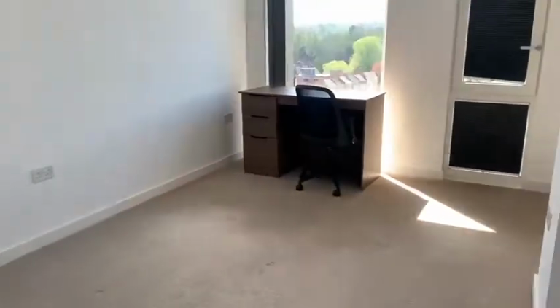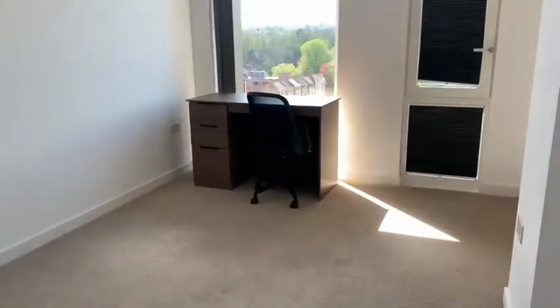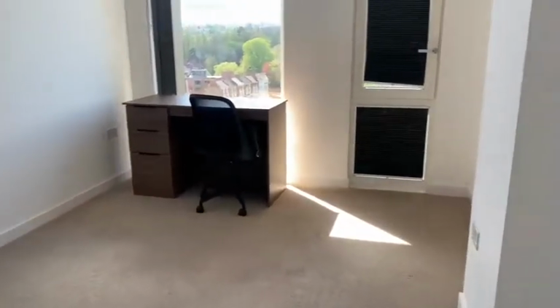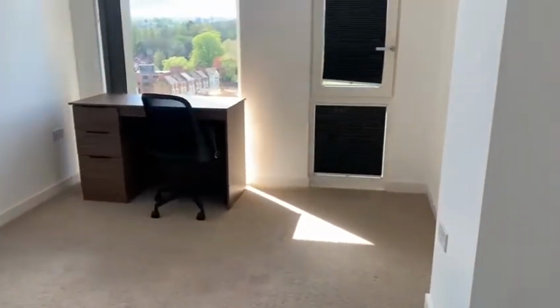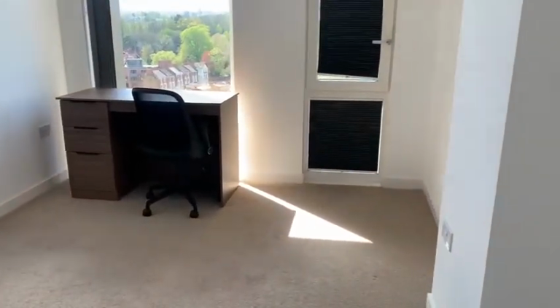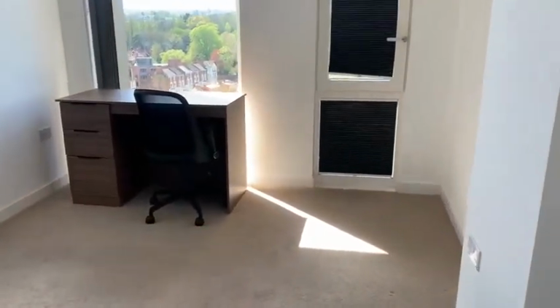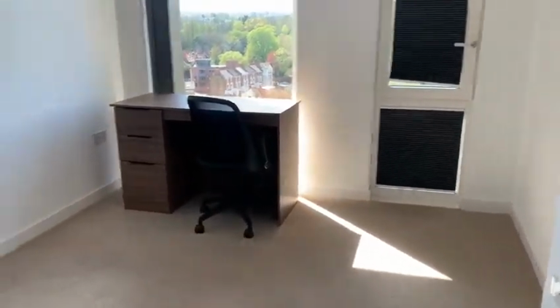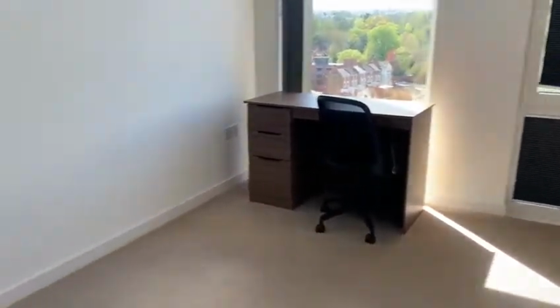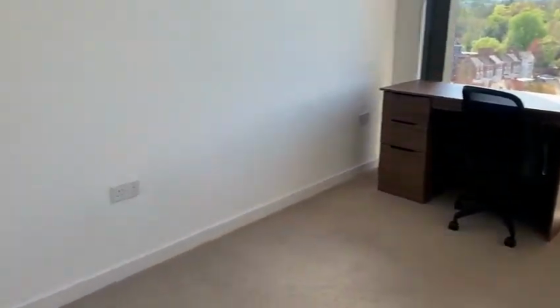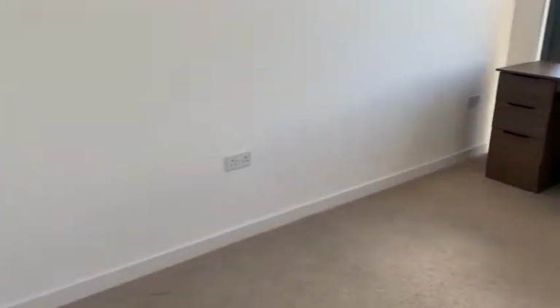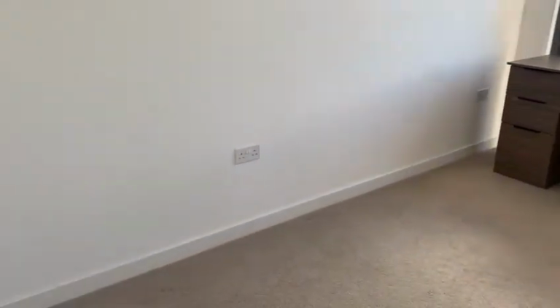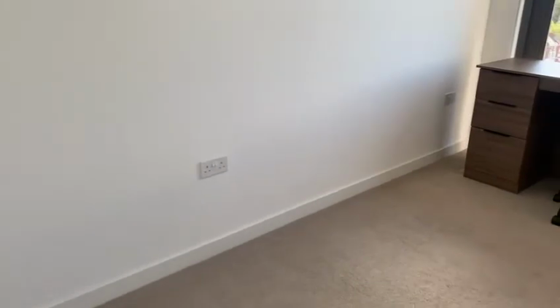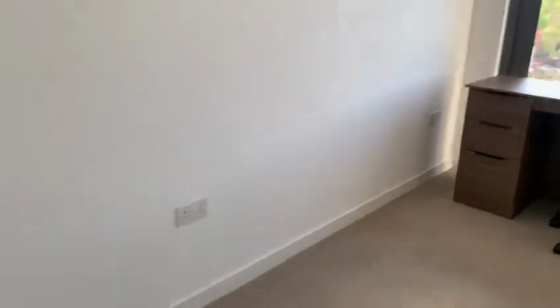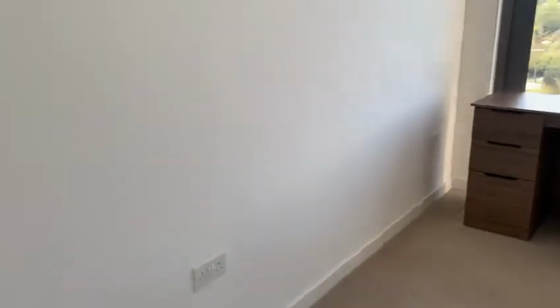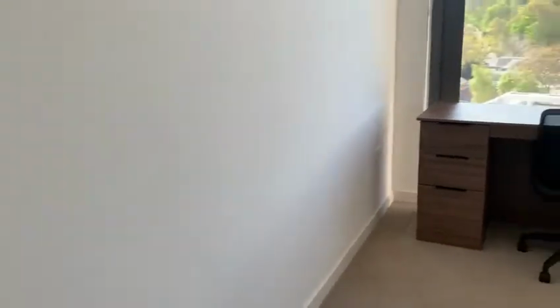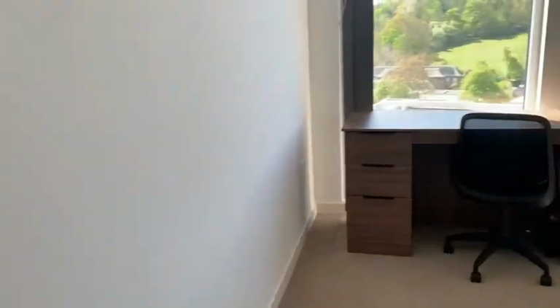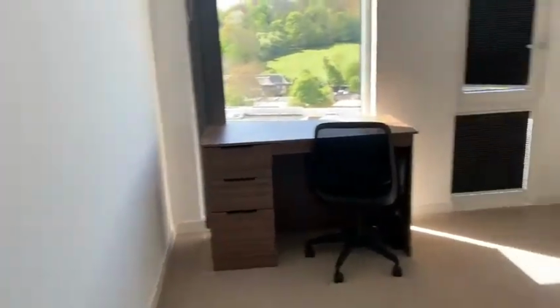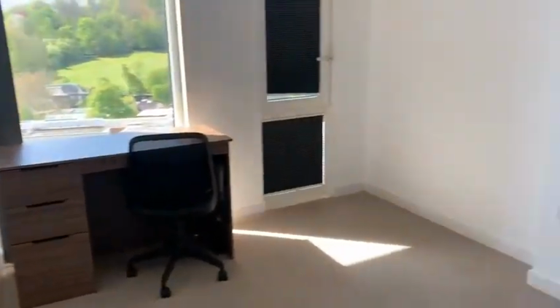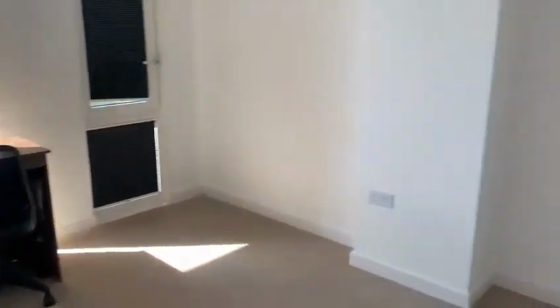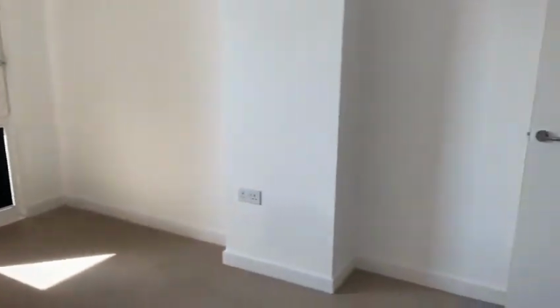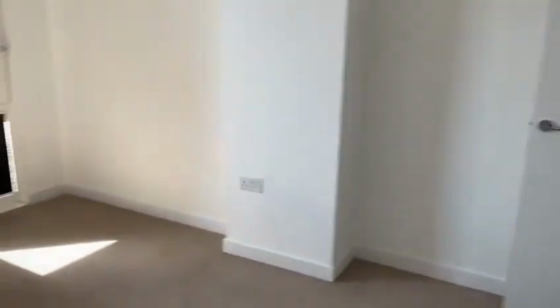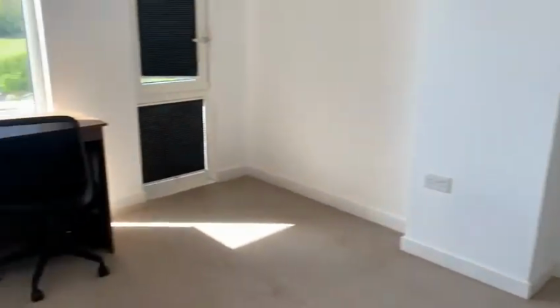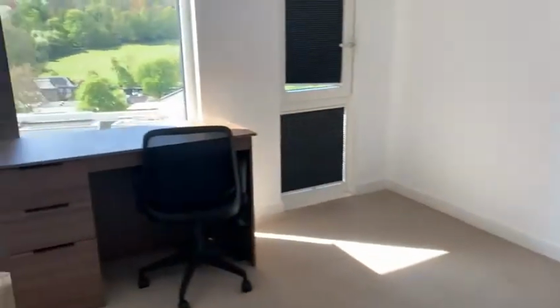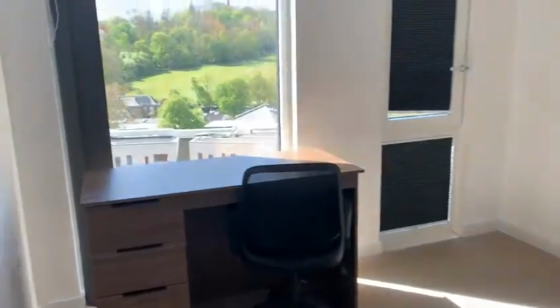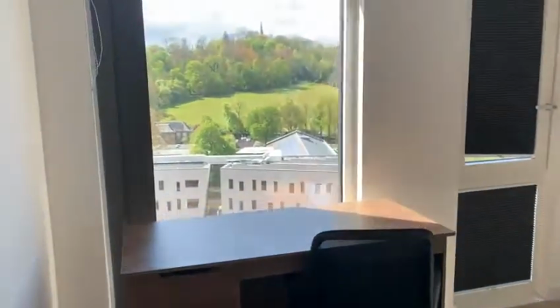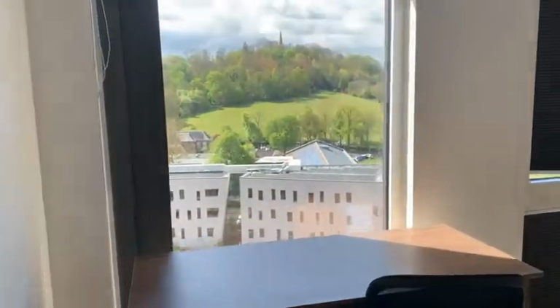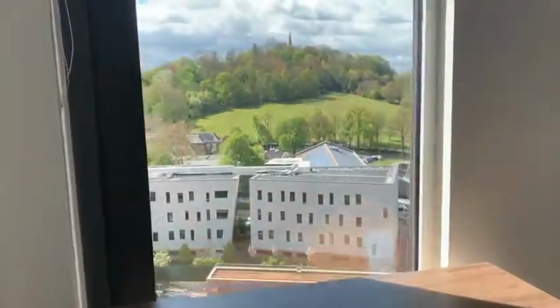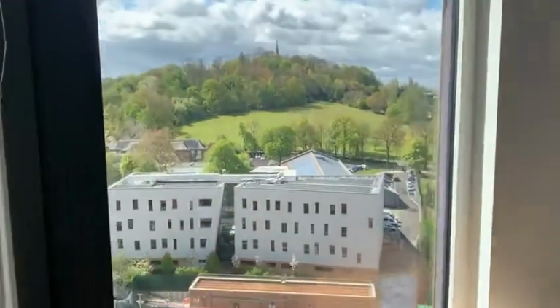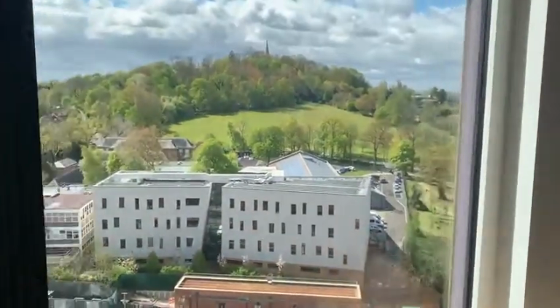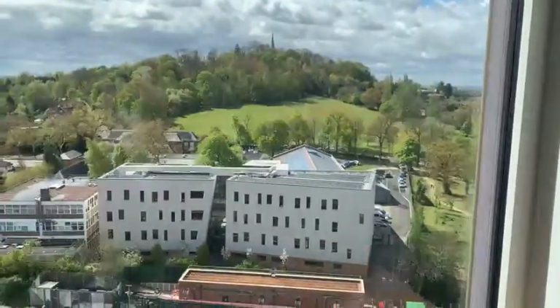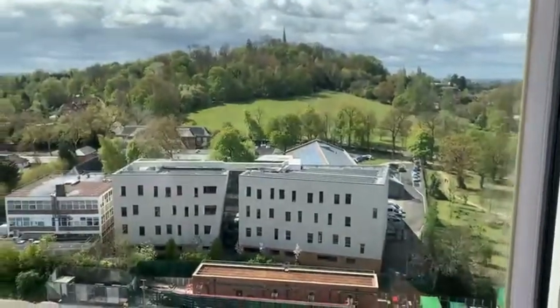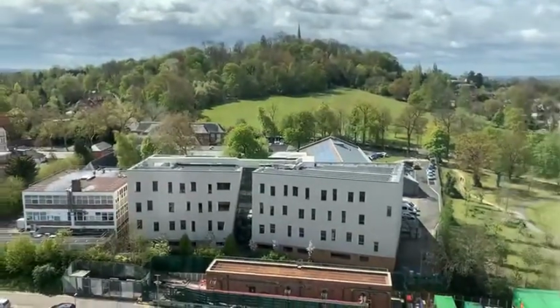This is the second bedroom, which has got a desk and chair. Nice double bedroom with views of Harrow as well.